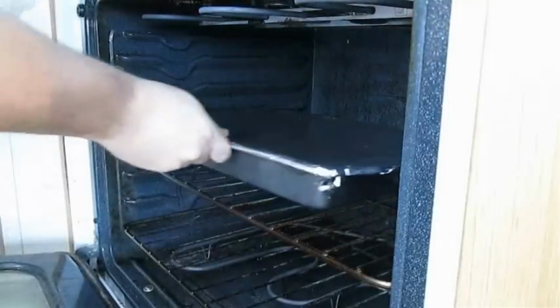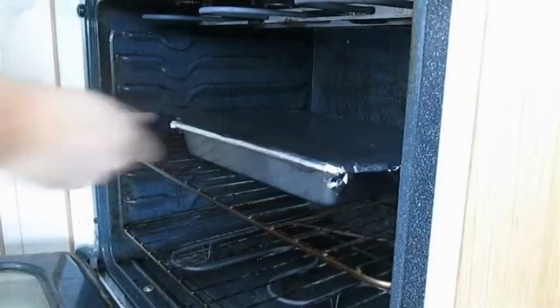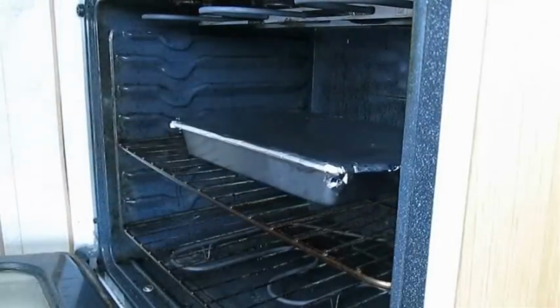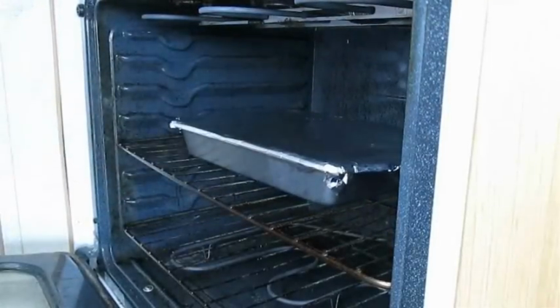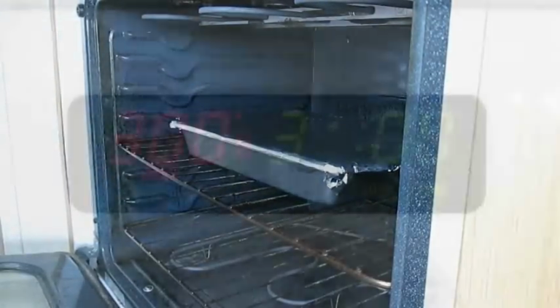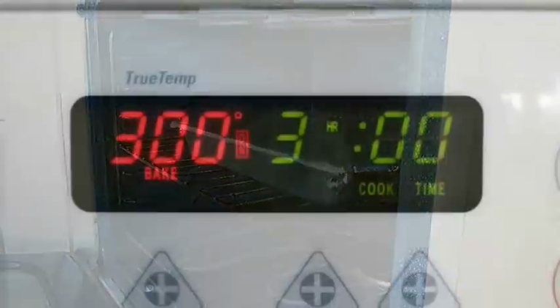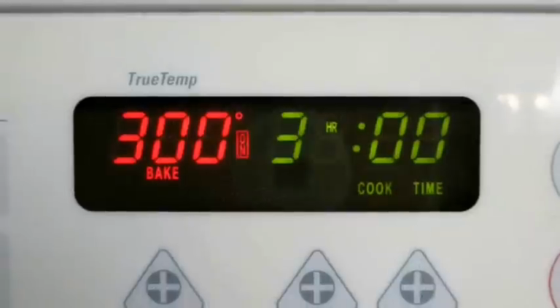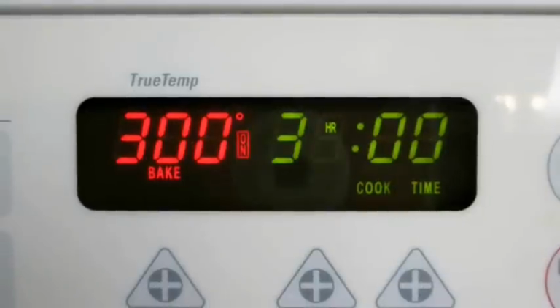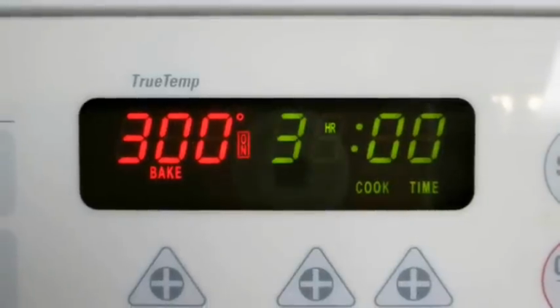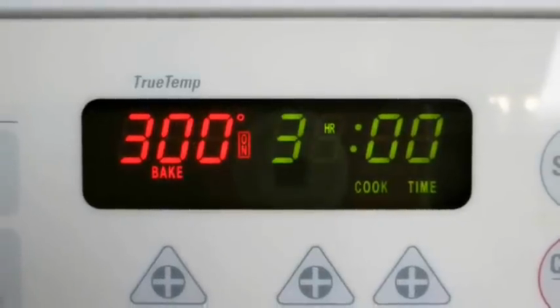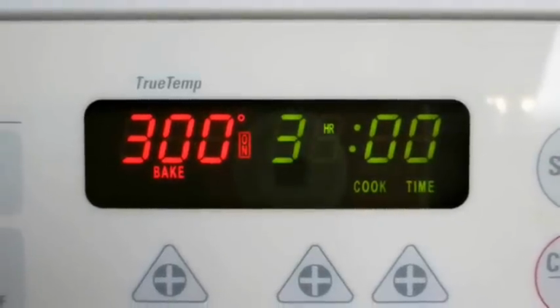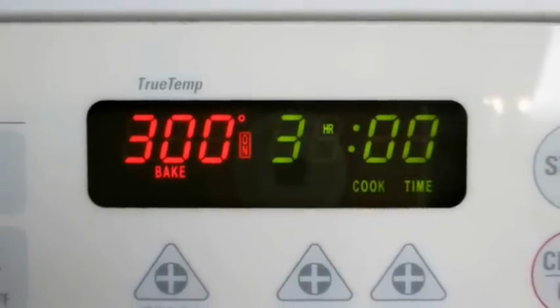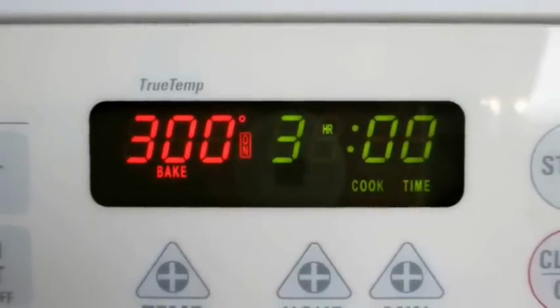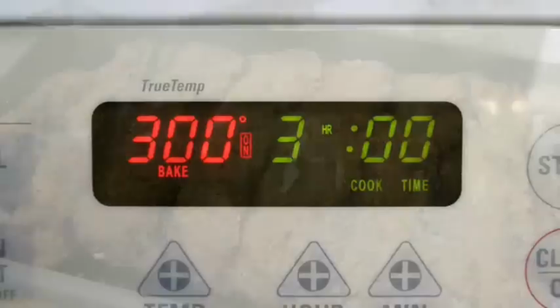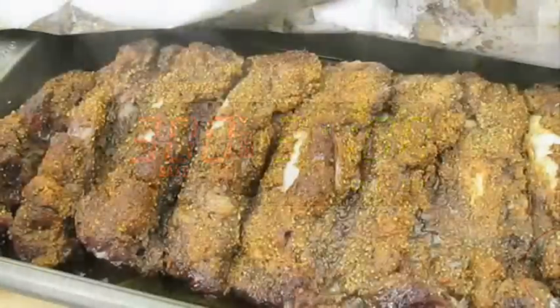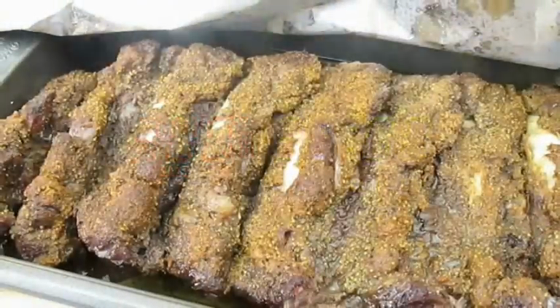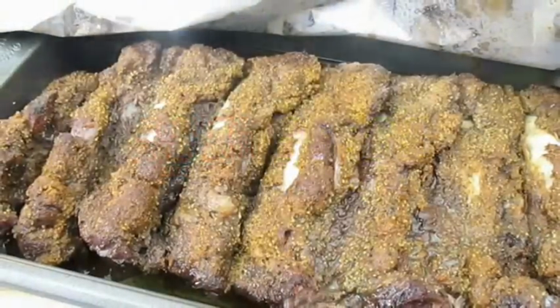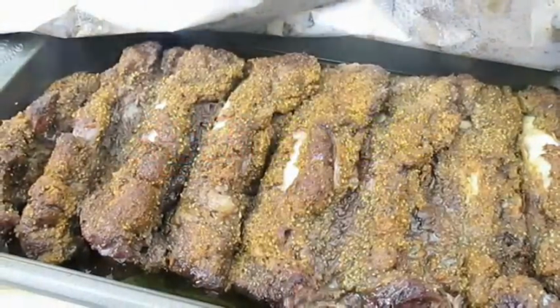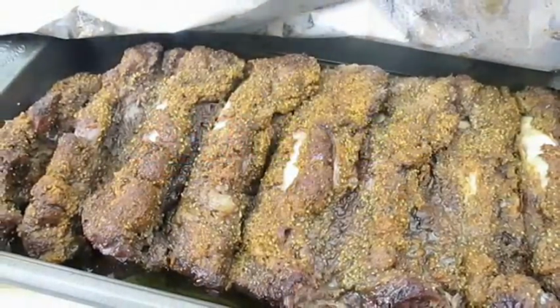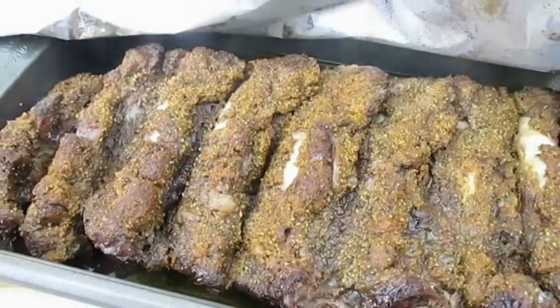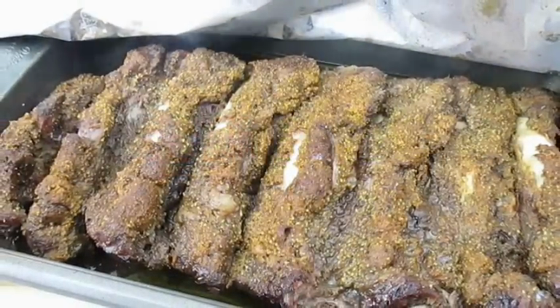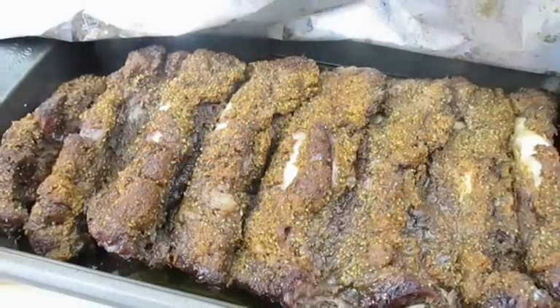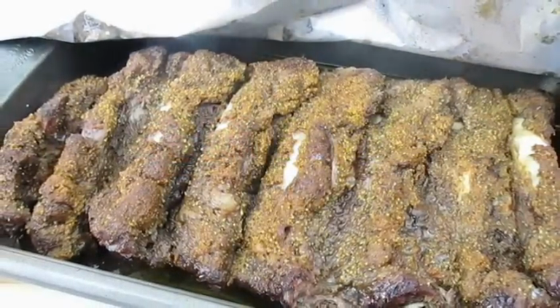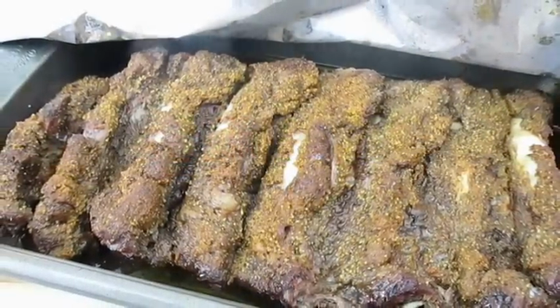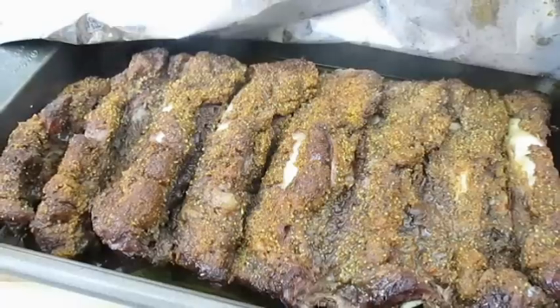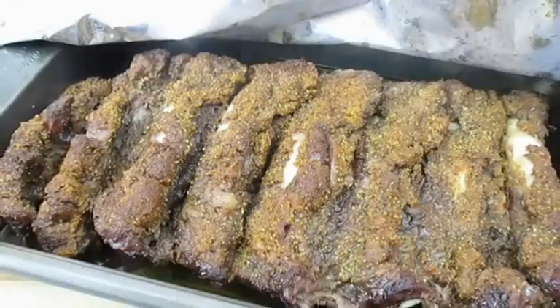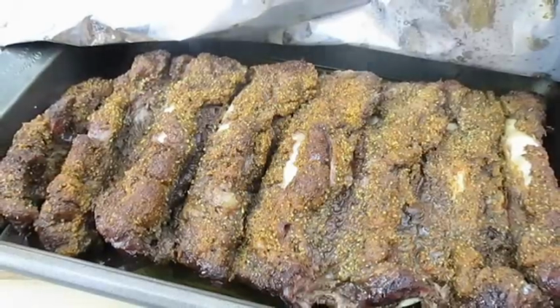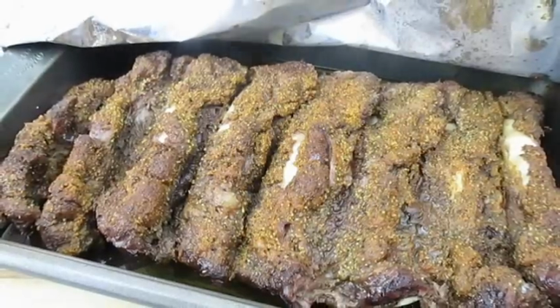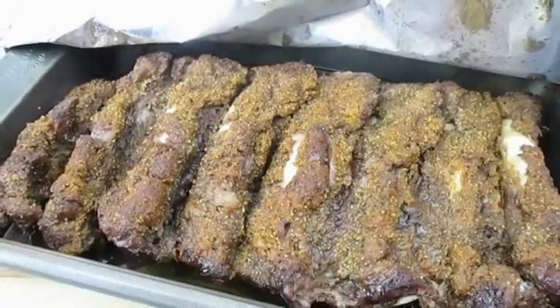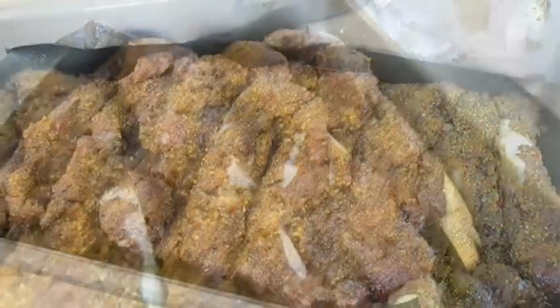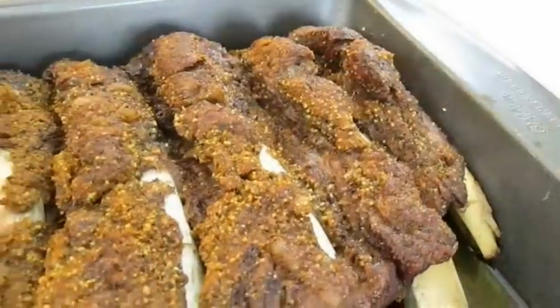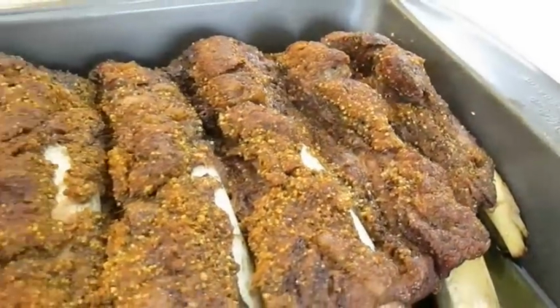I like to bake these at 300 degrees Fahrenheit for approximately three hours. And when they're done, they'll look something like this. And if you'd like, you can eat them at this point — there's certainly plenty of flavor.